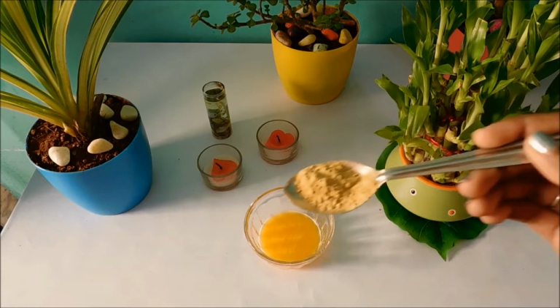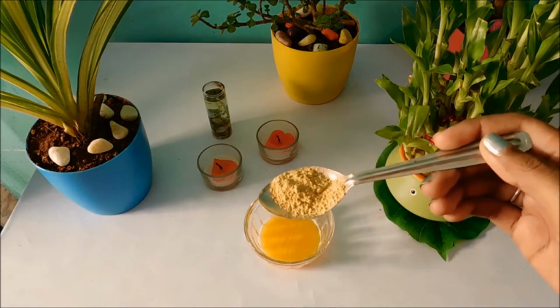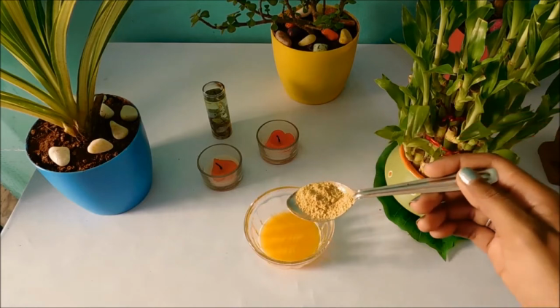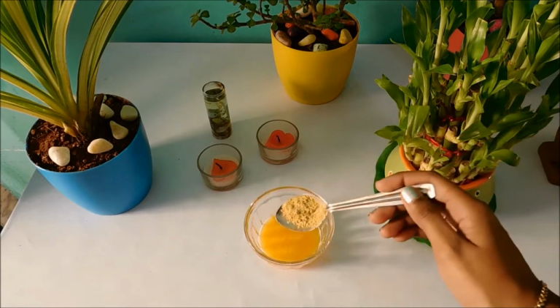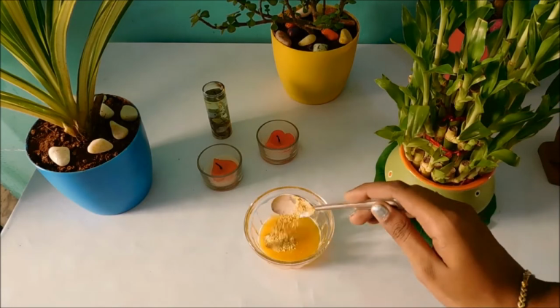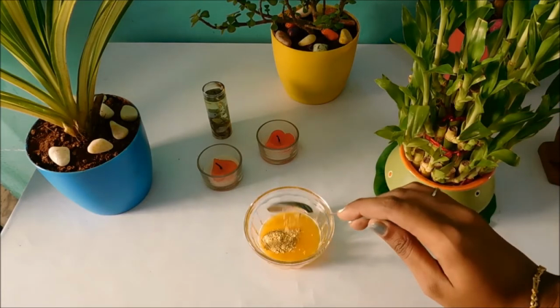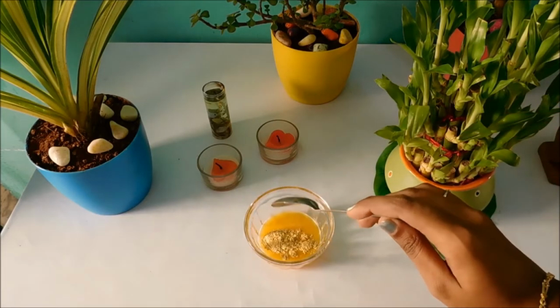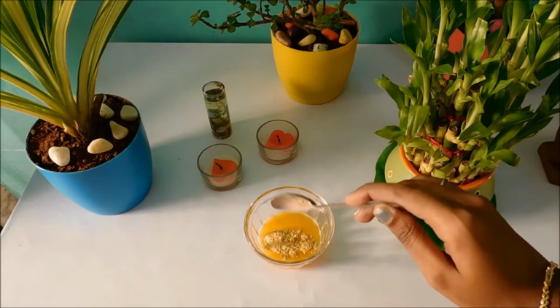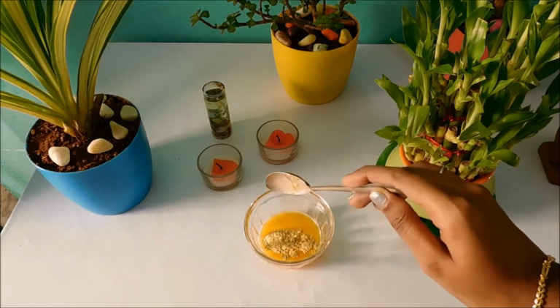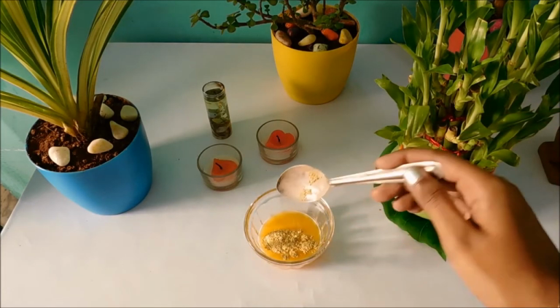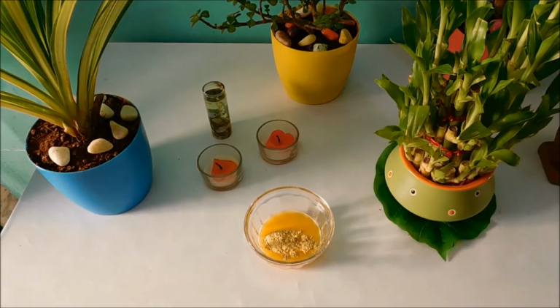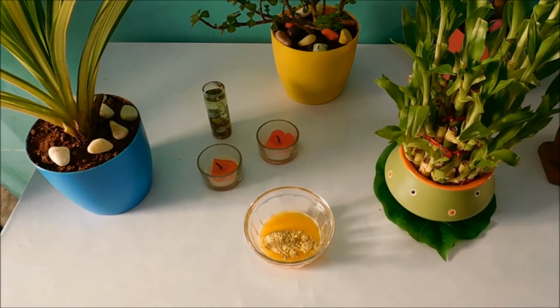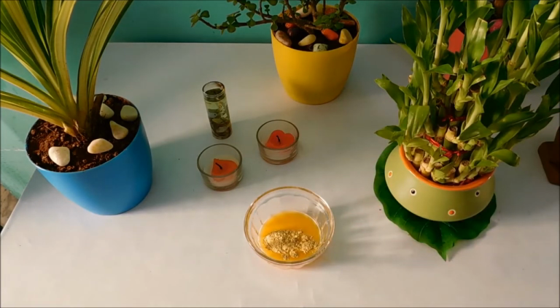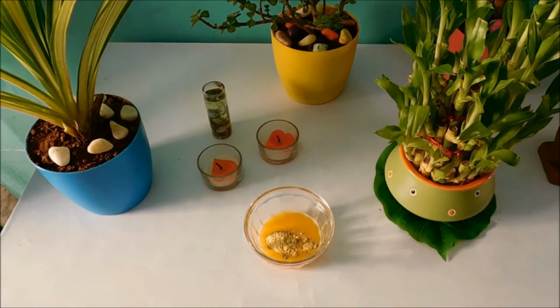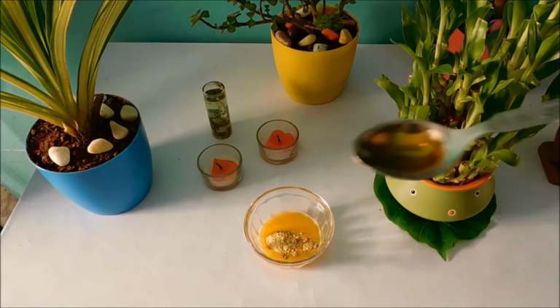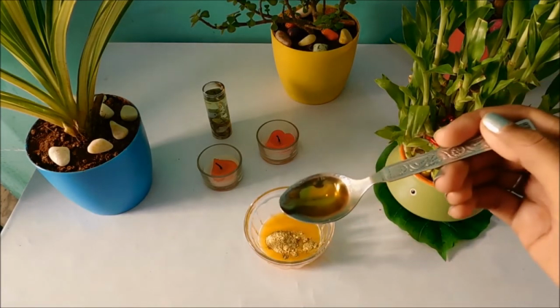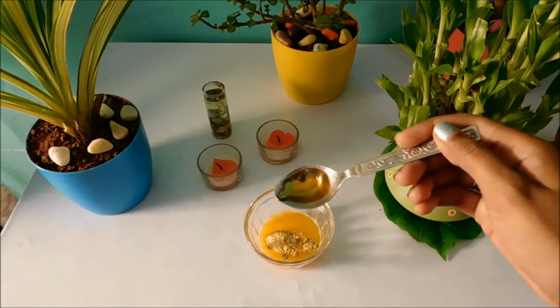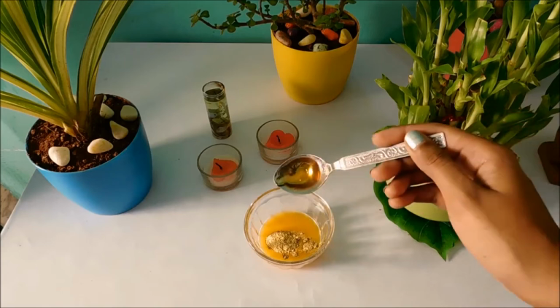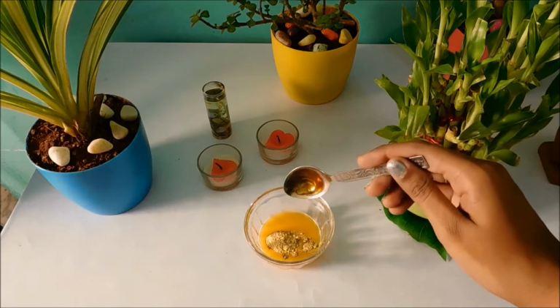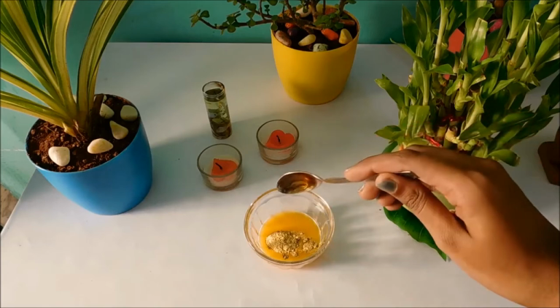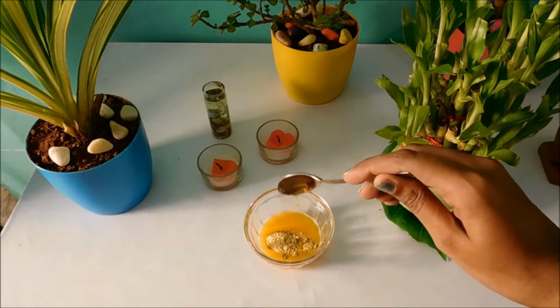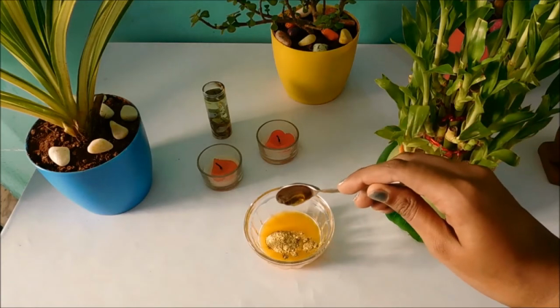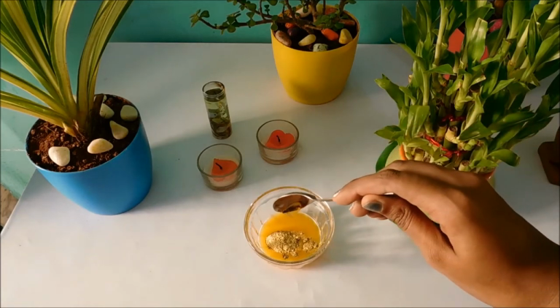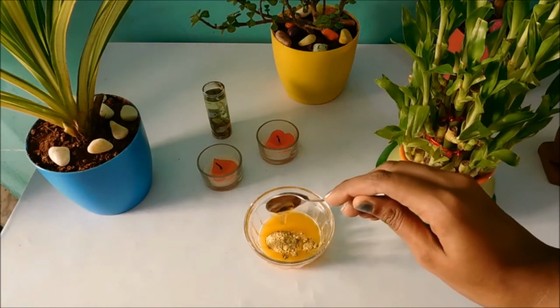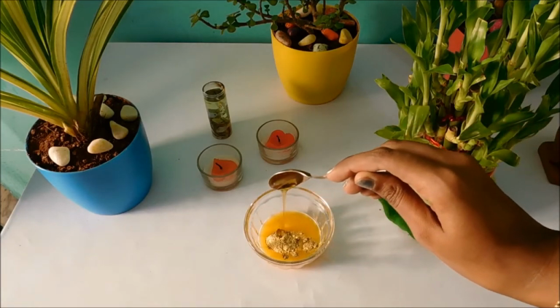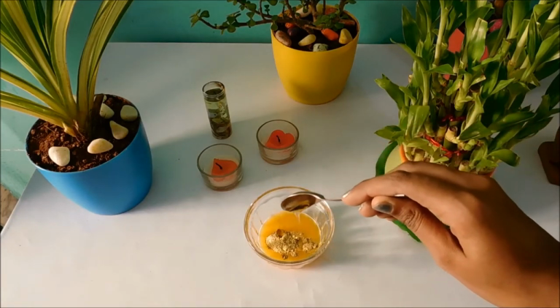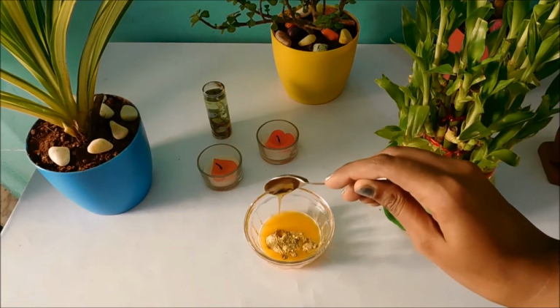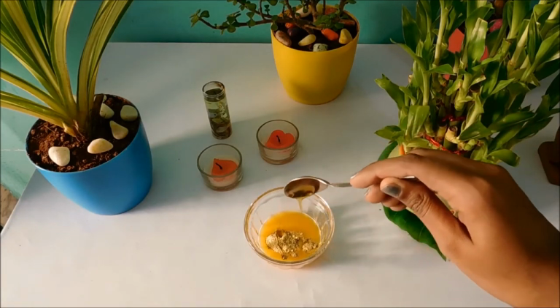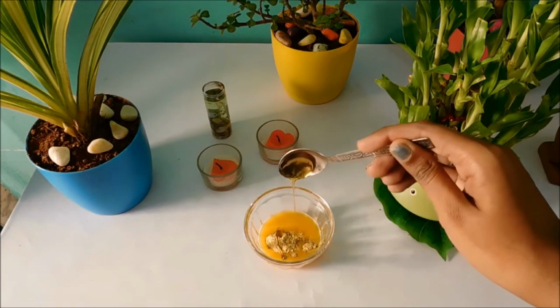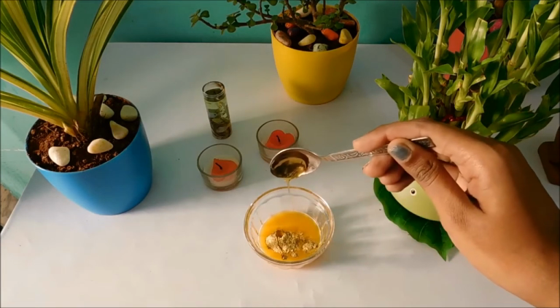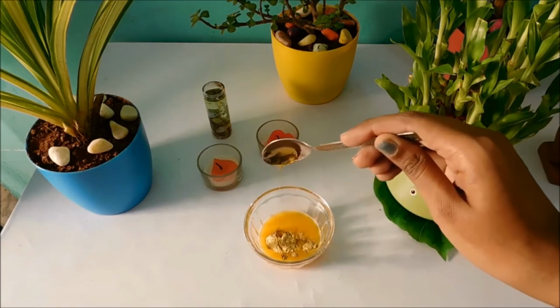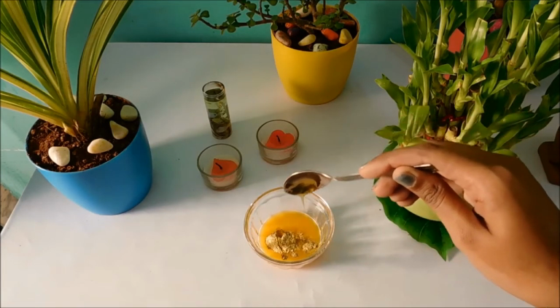Add two tablespoons of multani mitti in the ratio of two is to one. Add a little bit of honey to retain moisture.